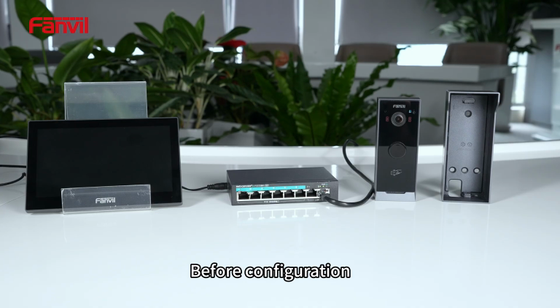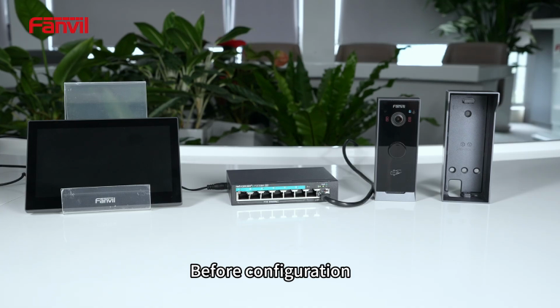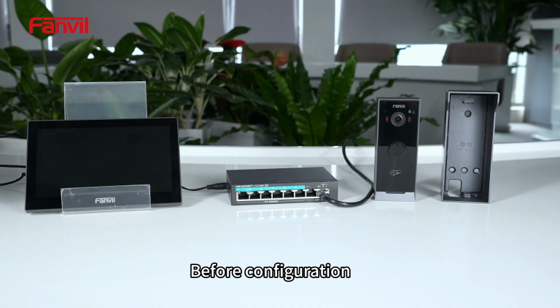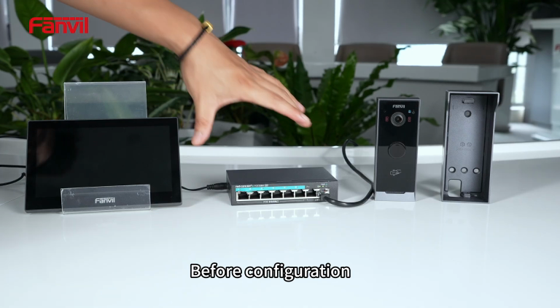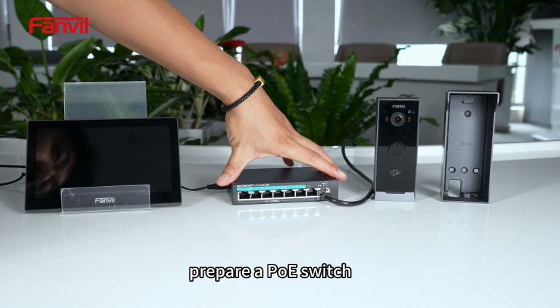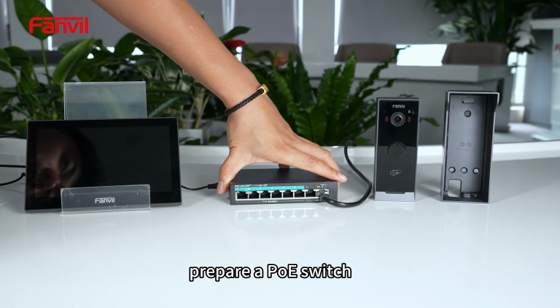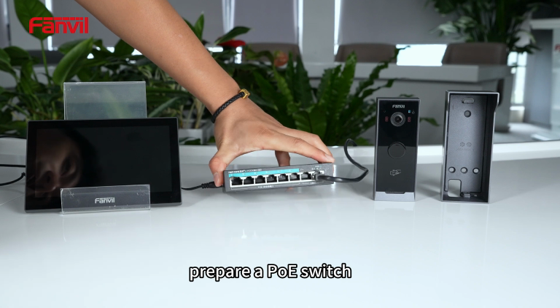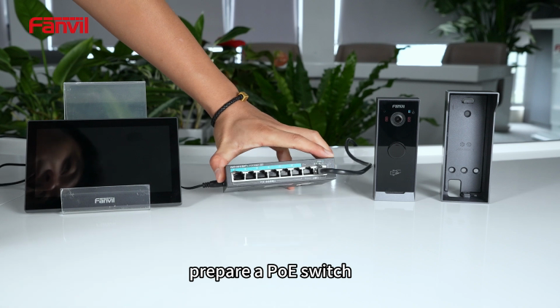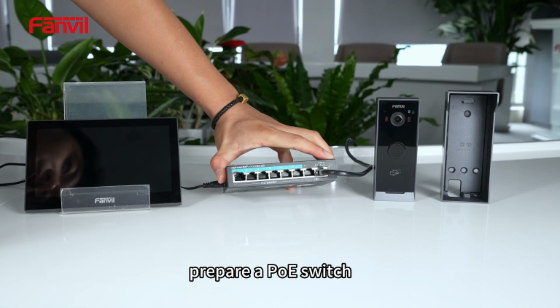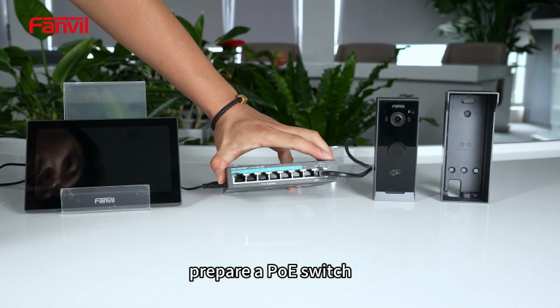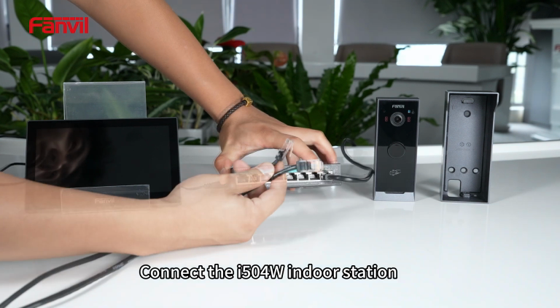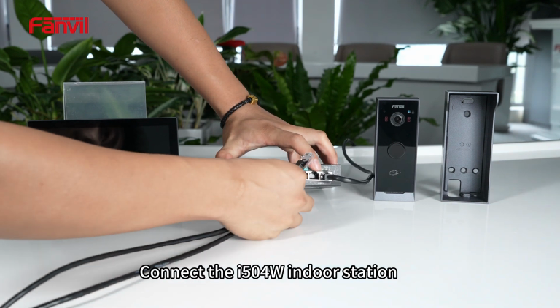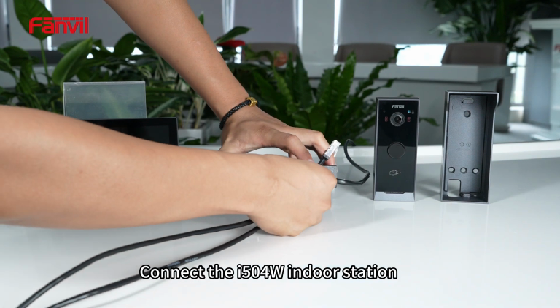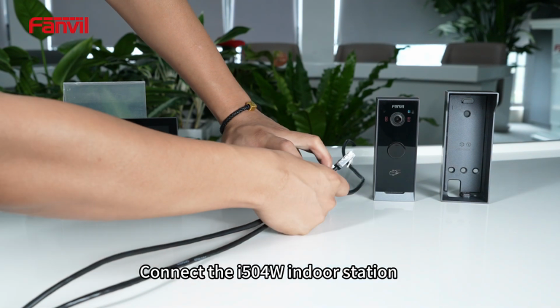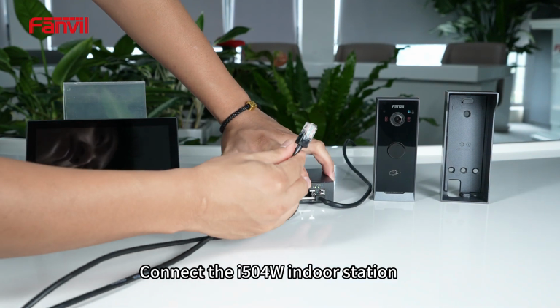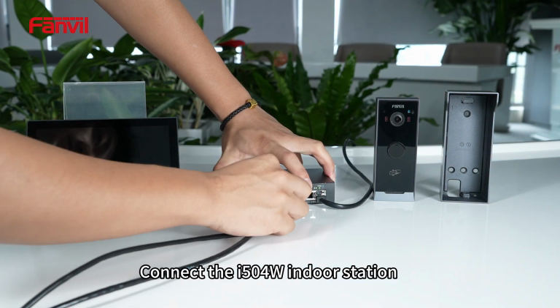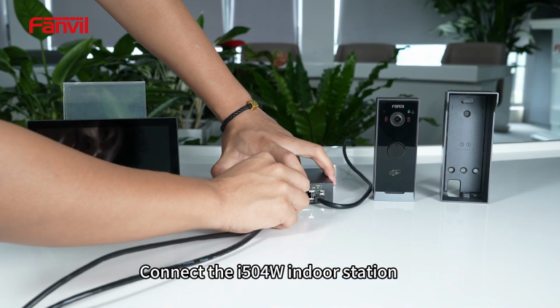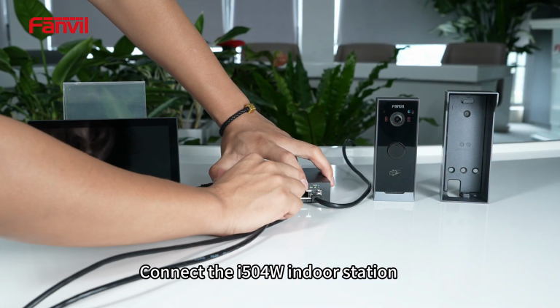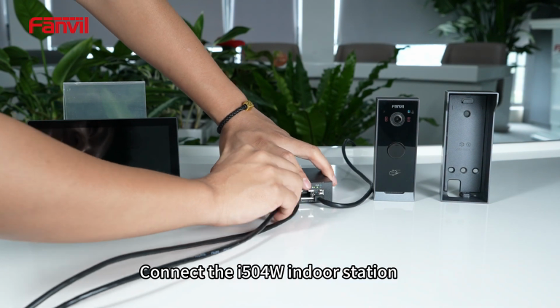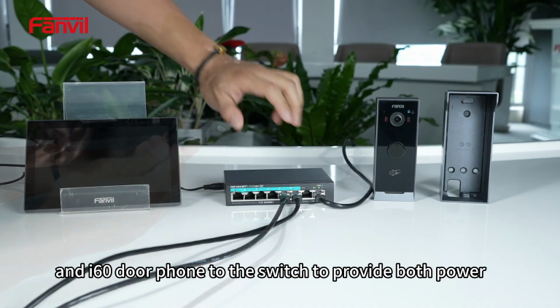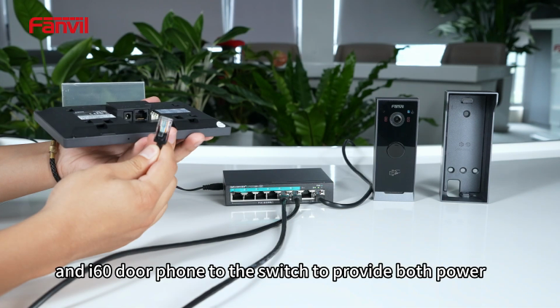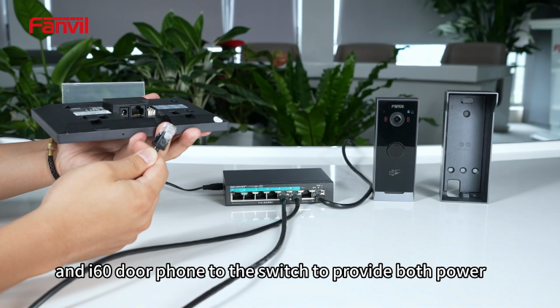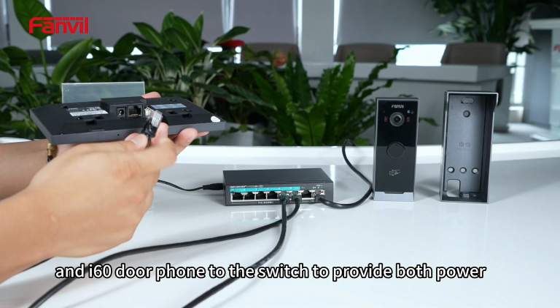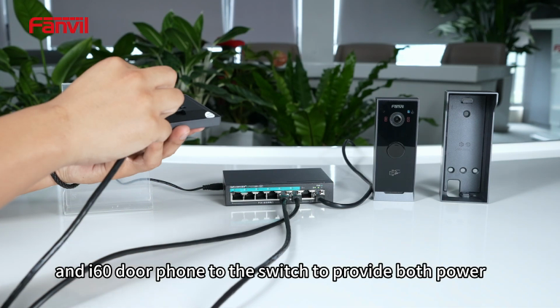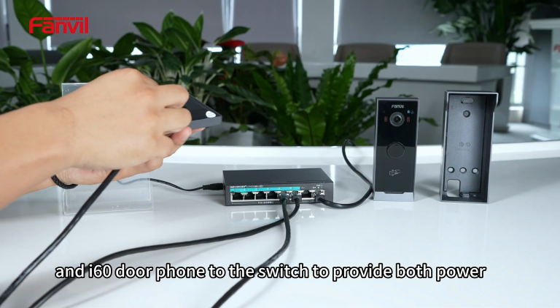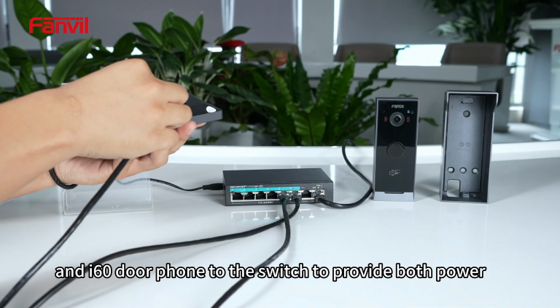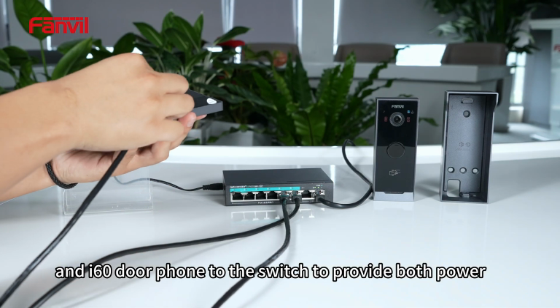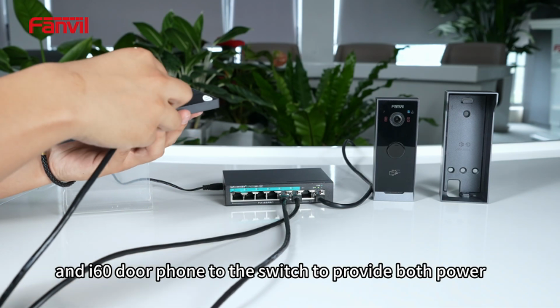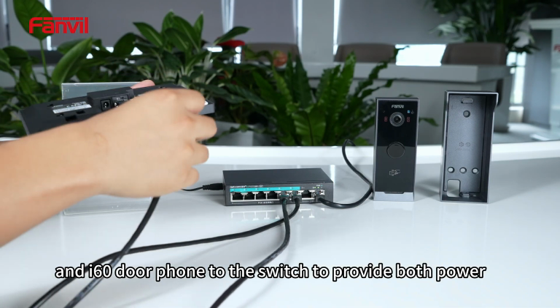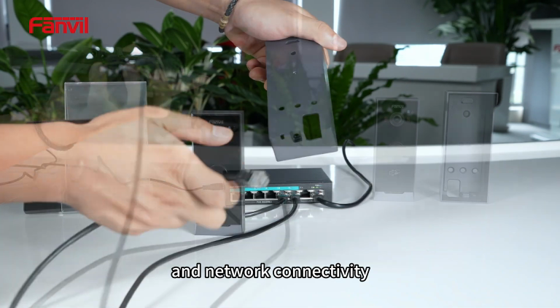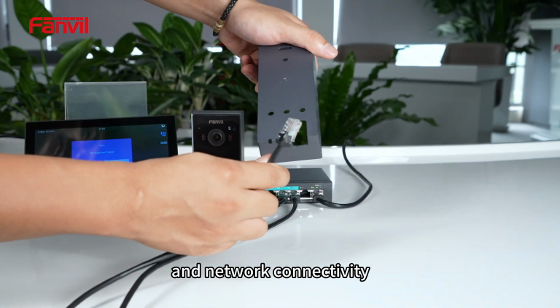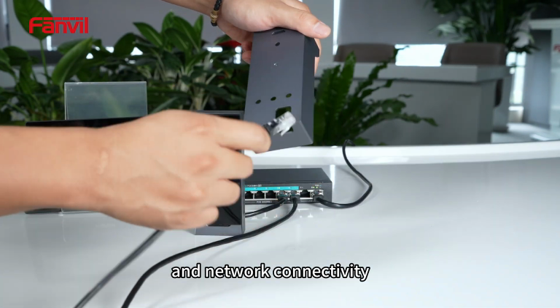Before configuration, prepare a PoE switch. Connect the I-504W indoor station and I-60 door phone to the switch to provide both power and network connectivity.